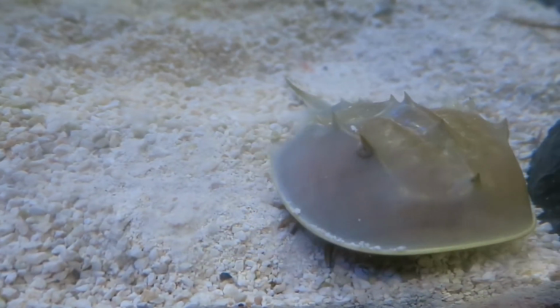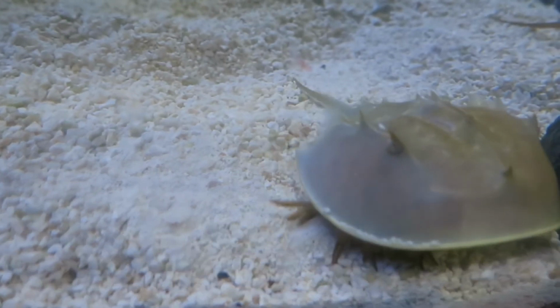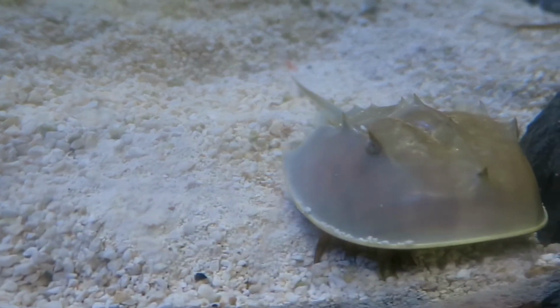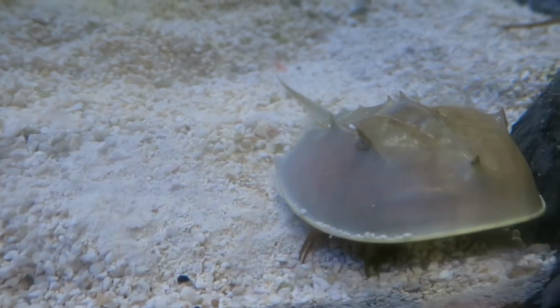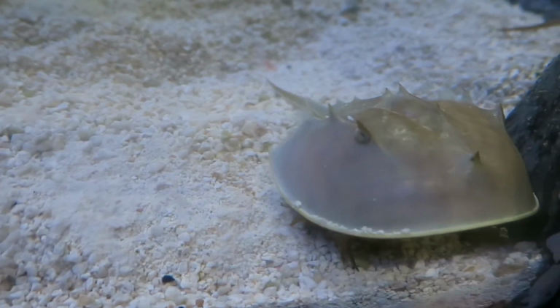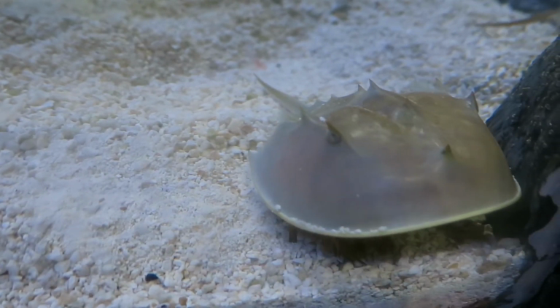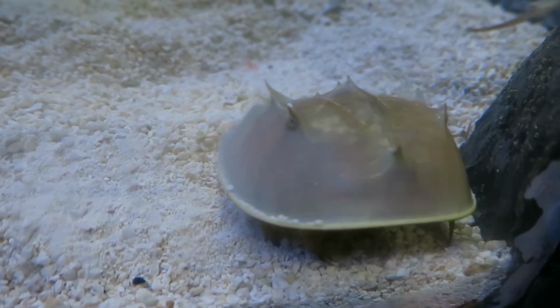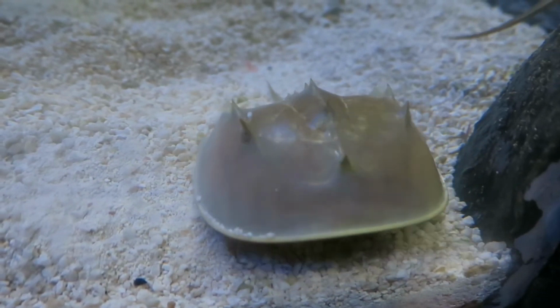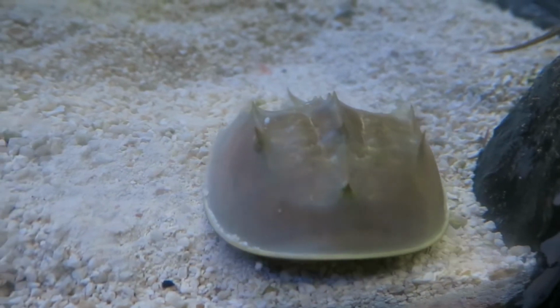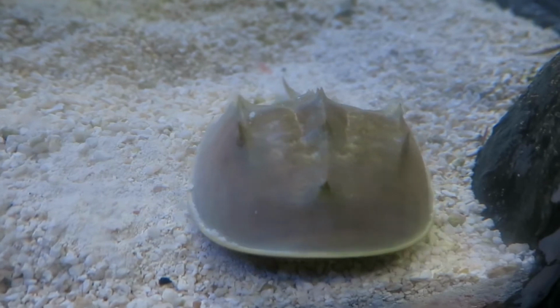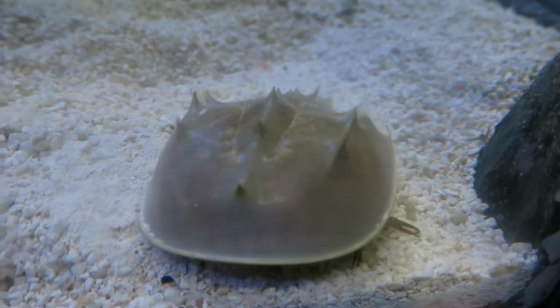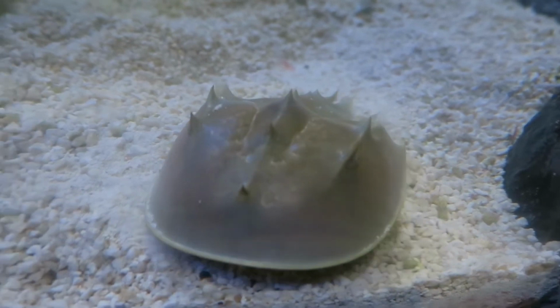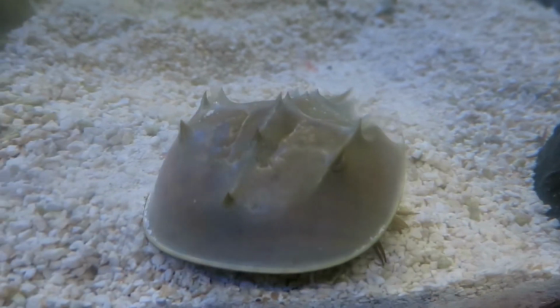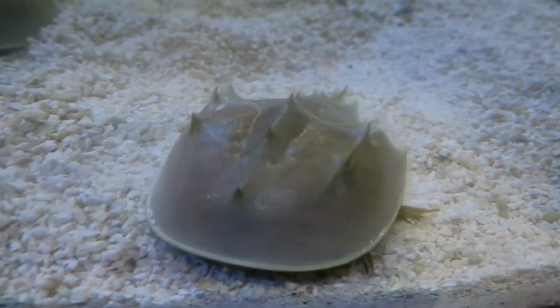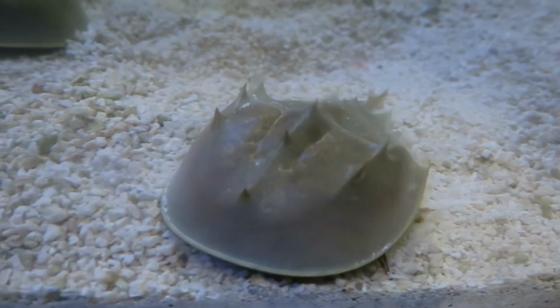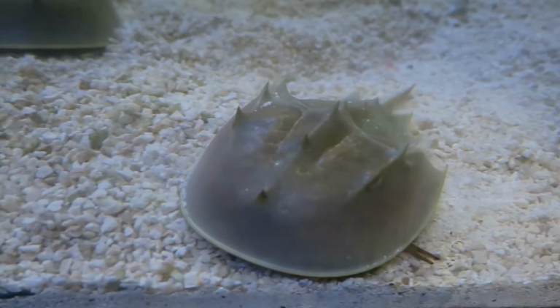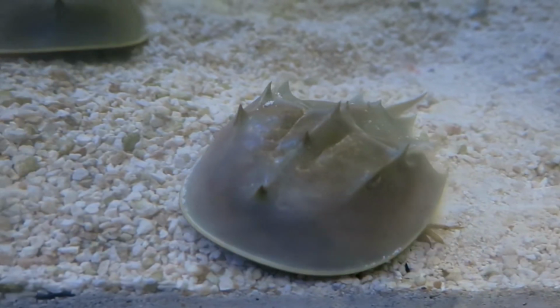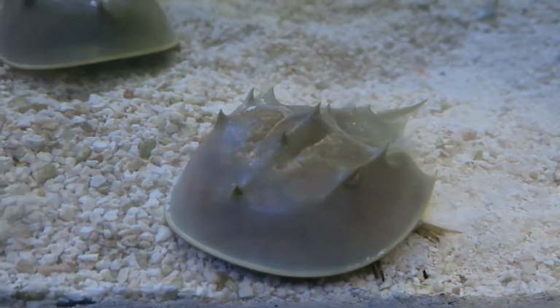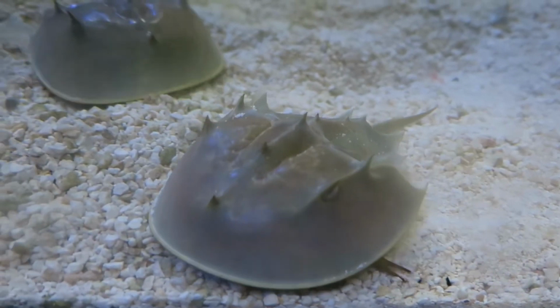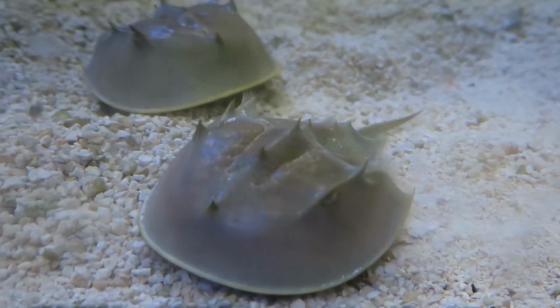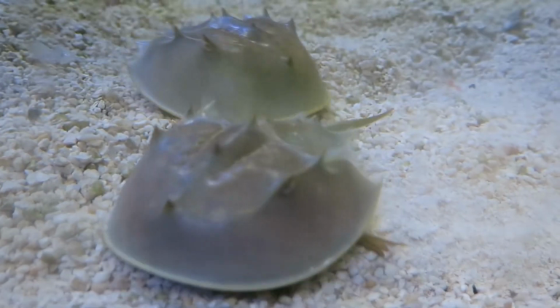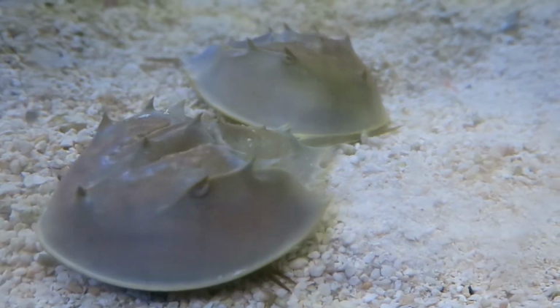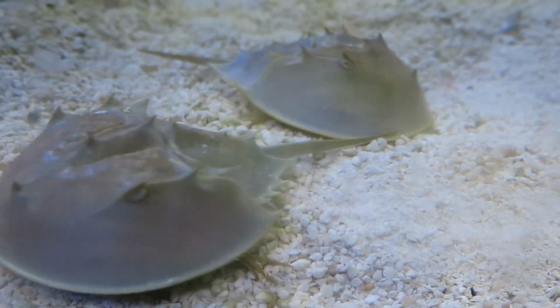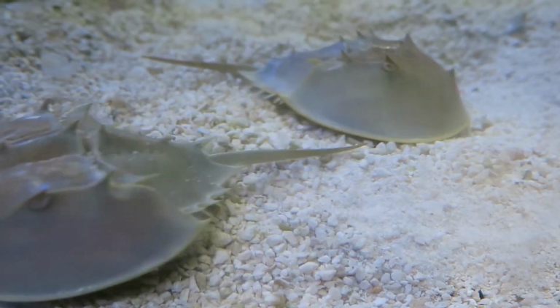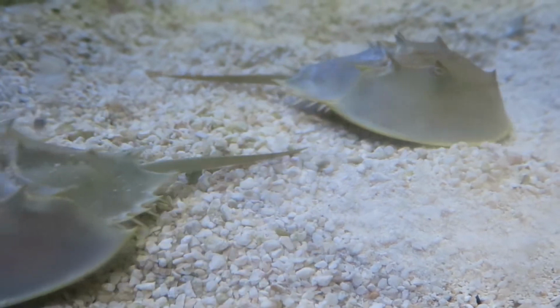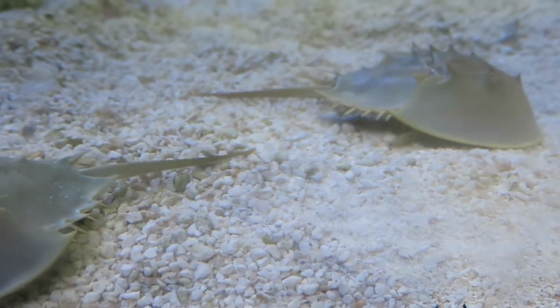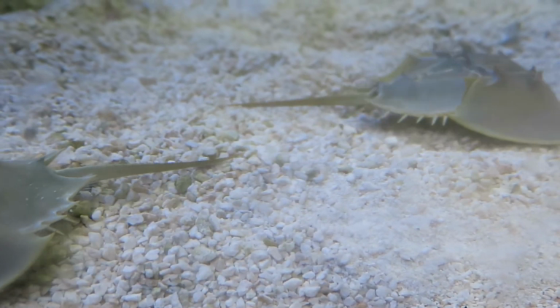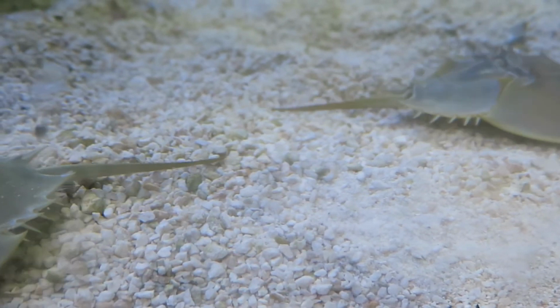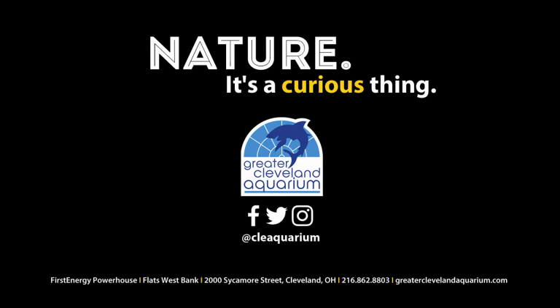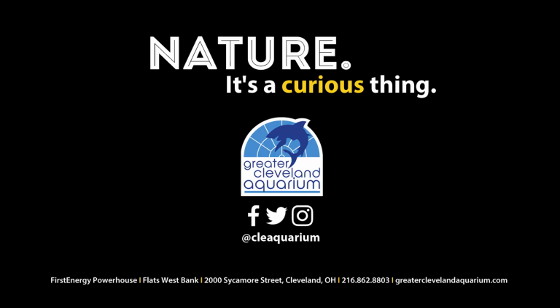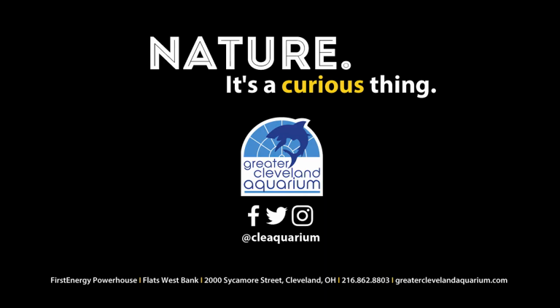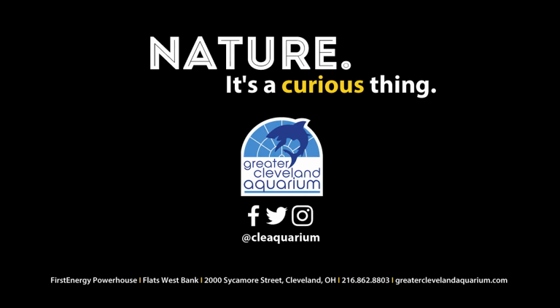Don't miss these little lifesavers in the coastal boardwalk gallery the next time you visit the Greater Cleveland Aquarium. Nature — it's a curious thing.